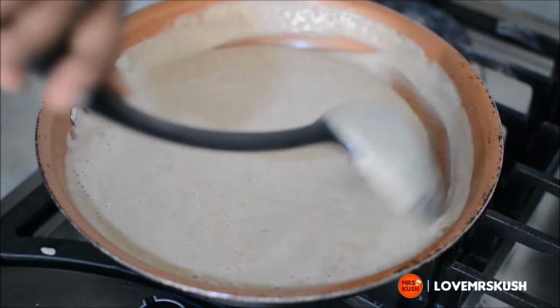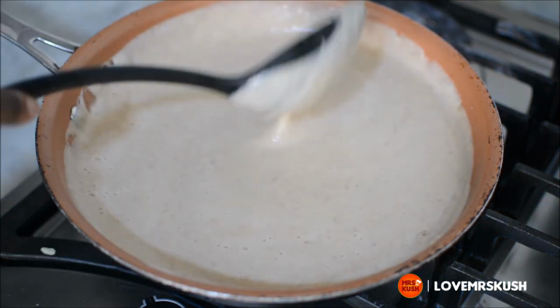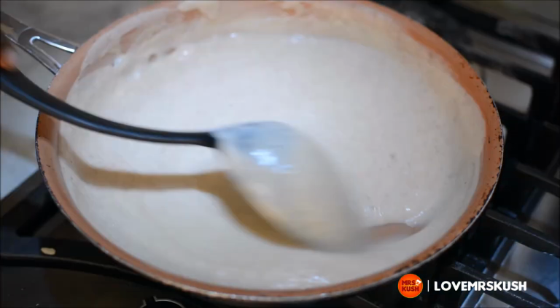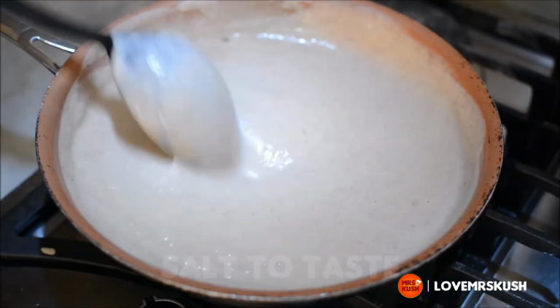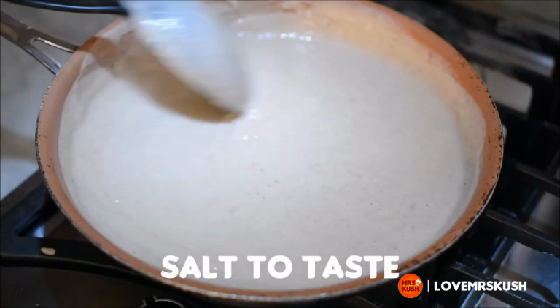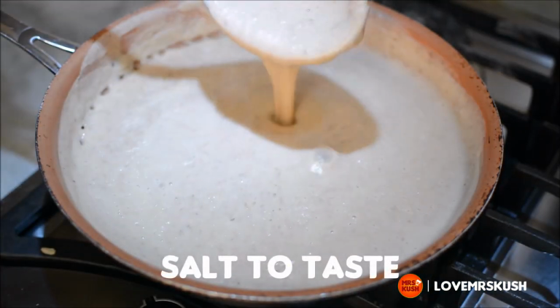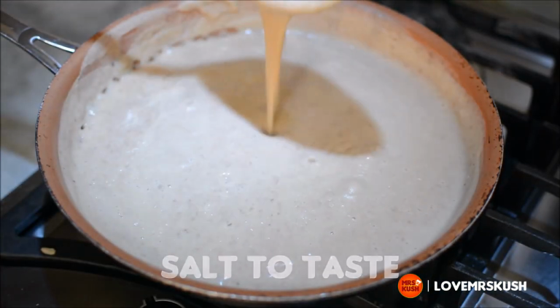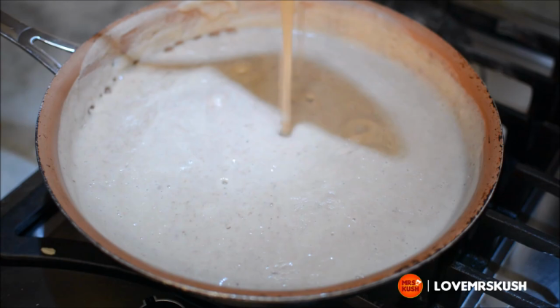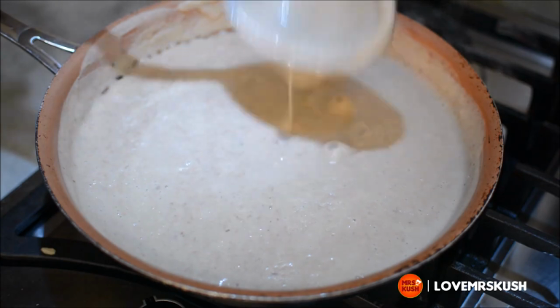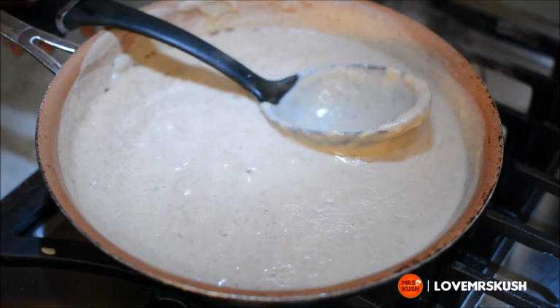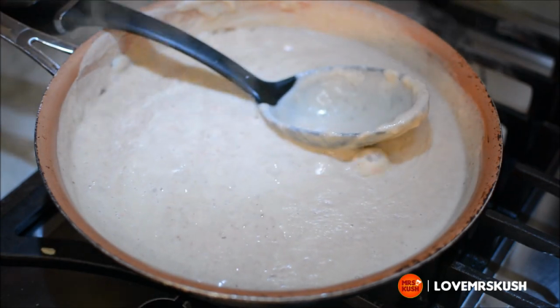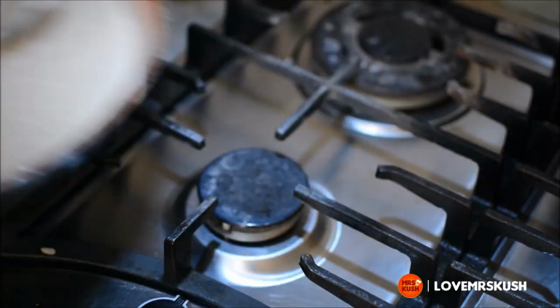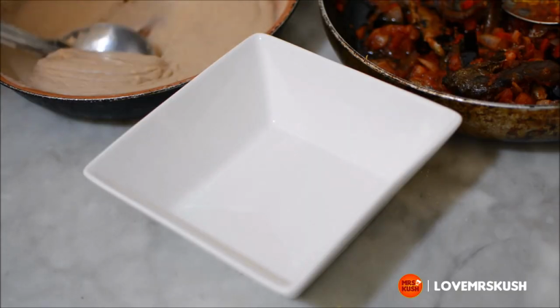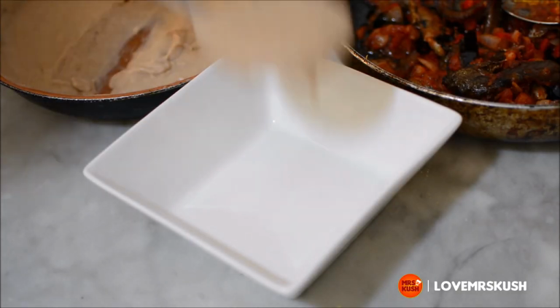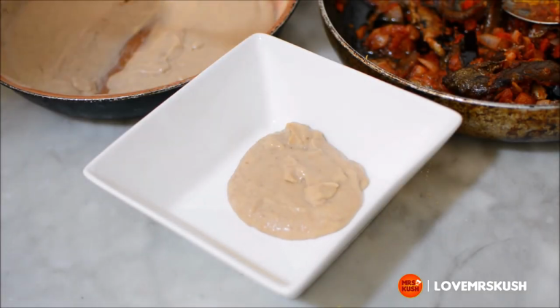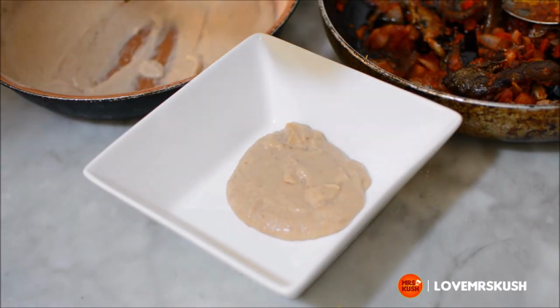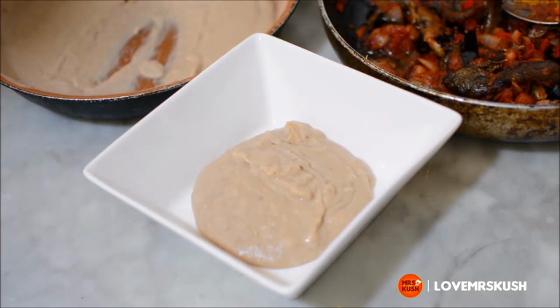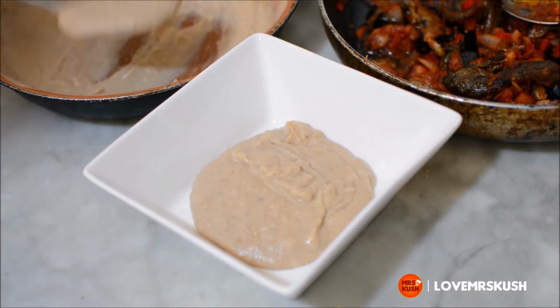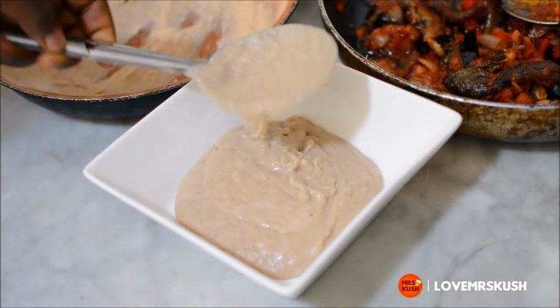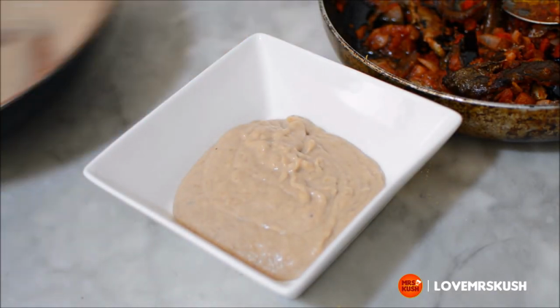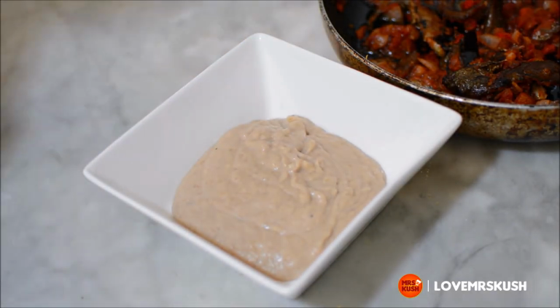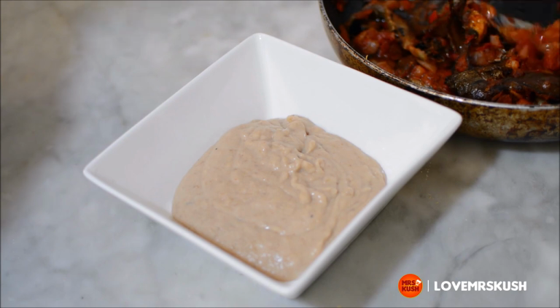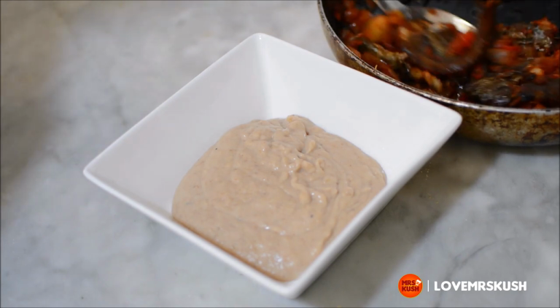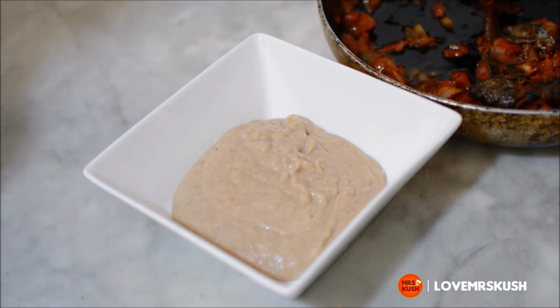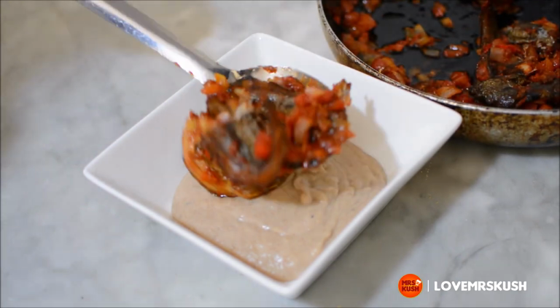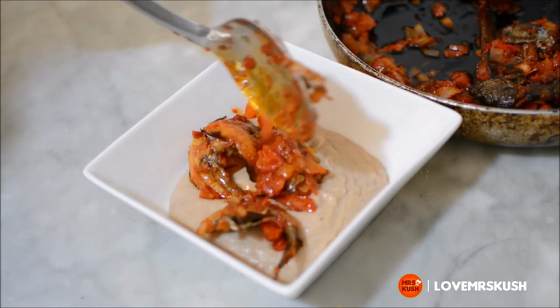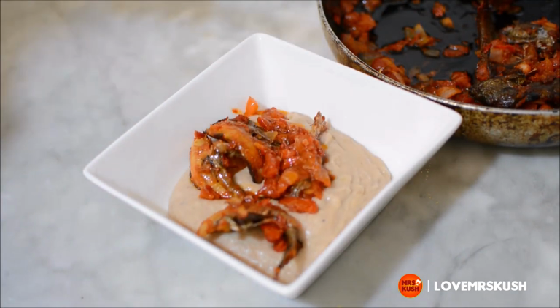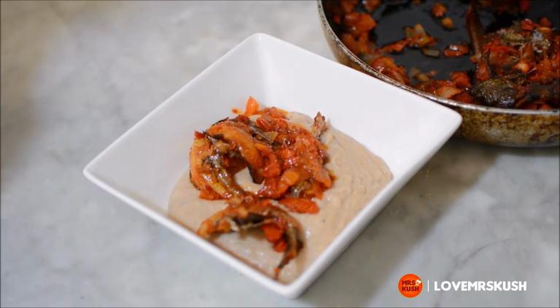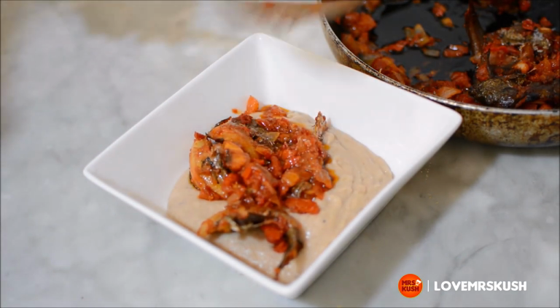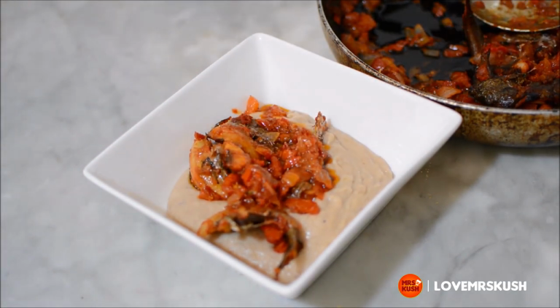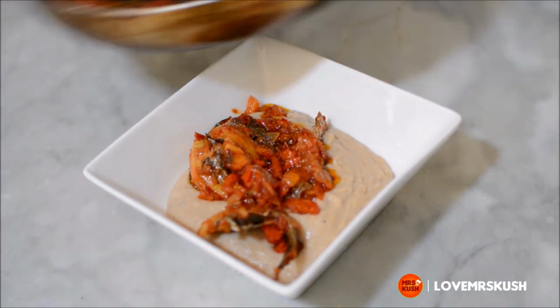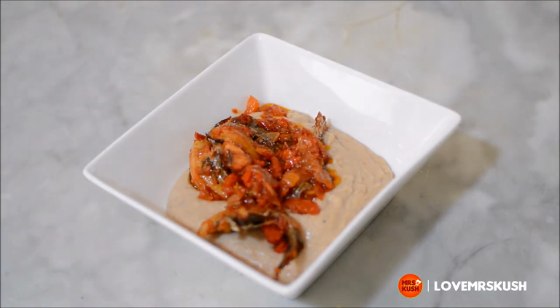Now at this point, some people add sugar. I do not because I think it makes it taste like baby food. I just add a little bit of salt and that's it. Frijon is ready. Top it with your nice pepper sauce and enjoy this Good Friday.